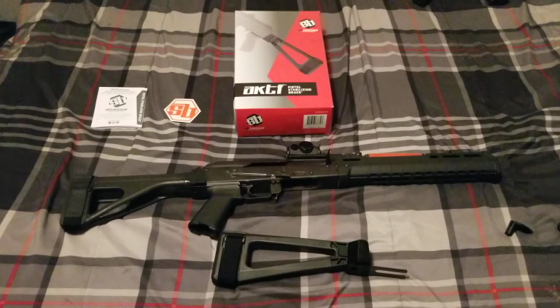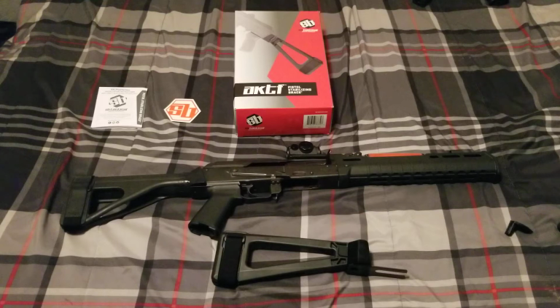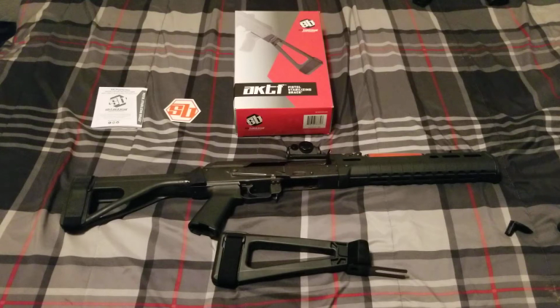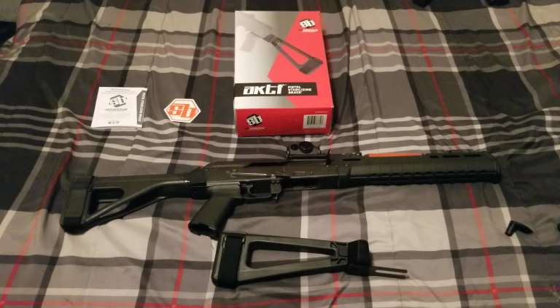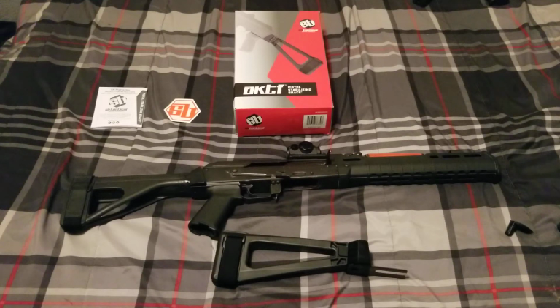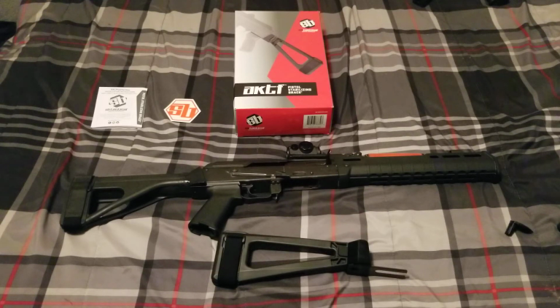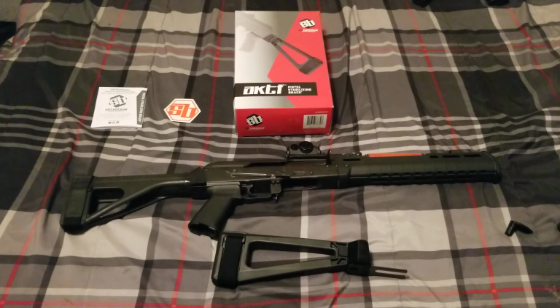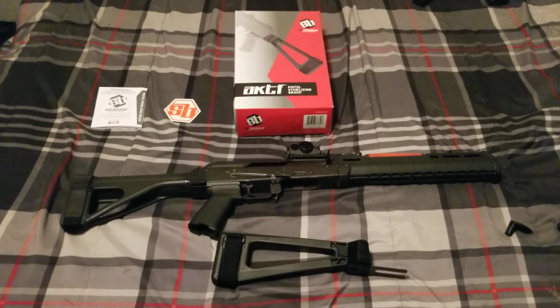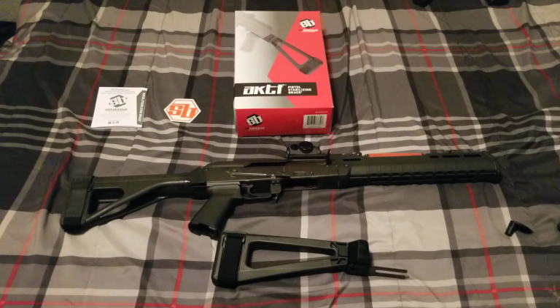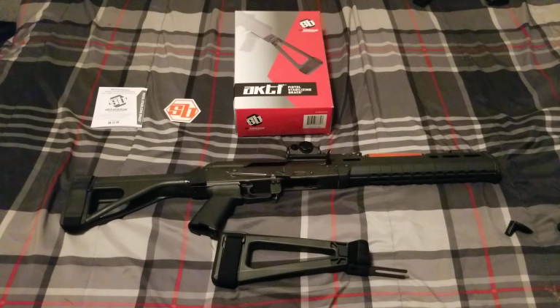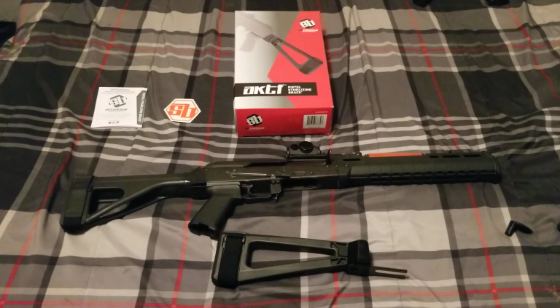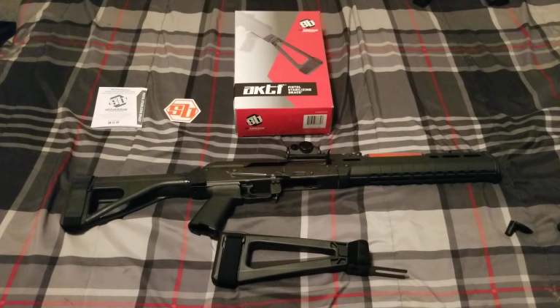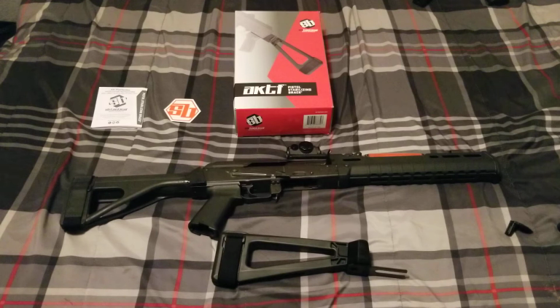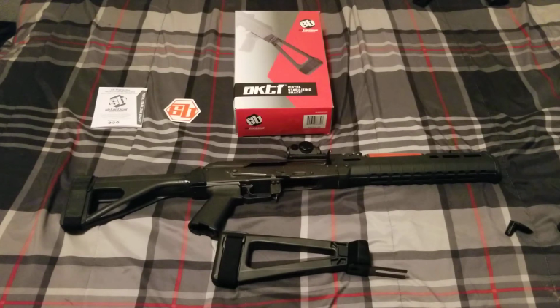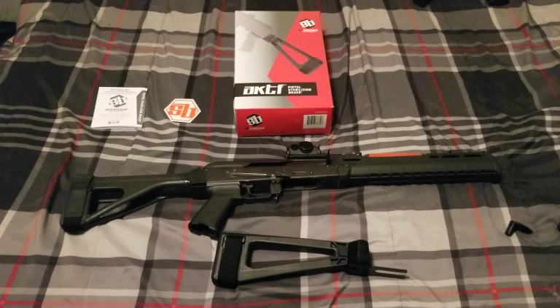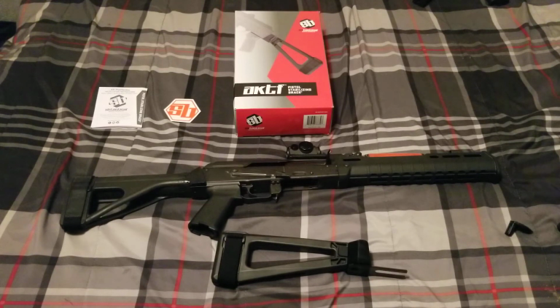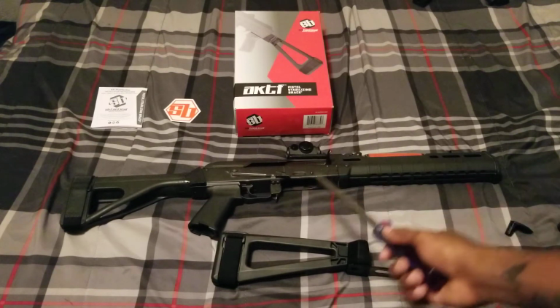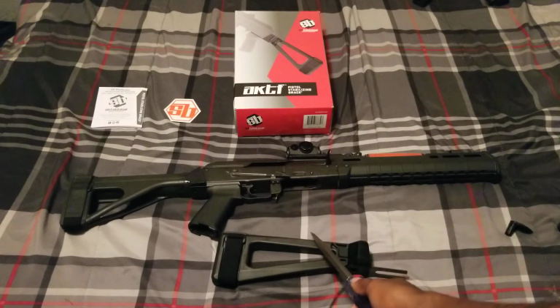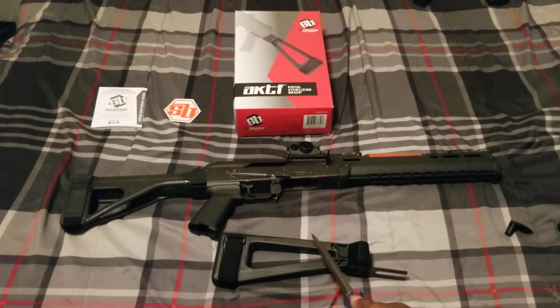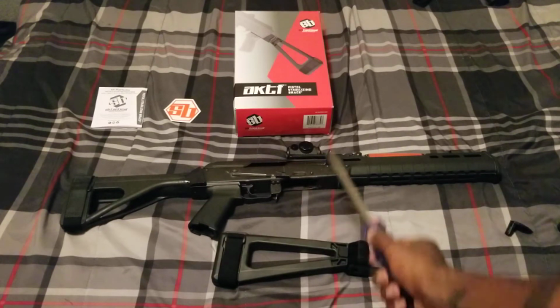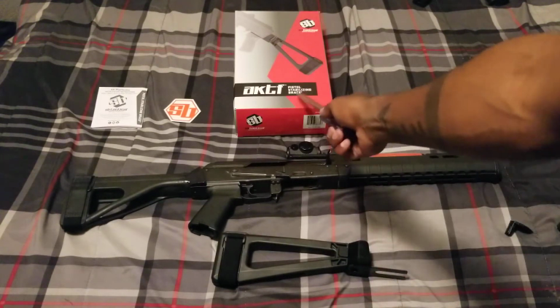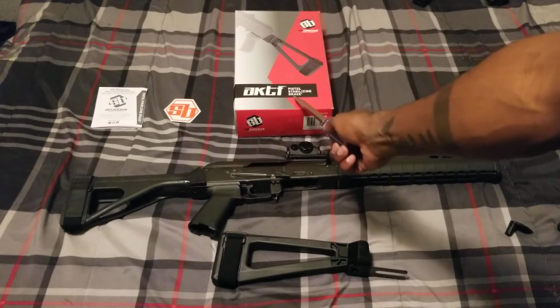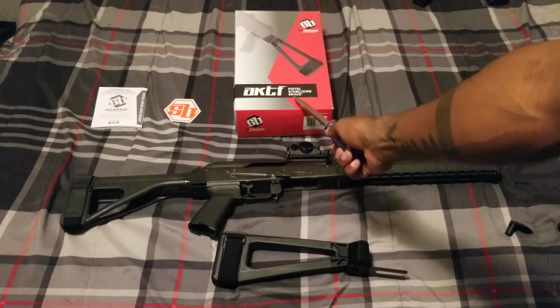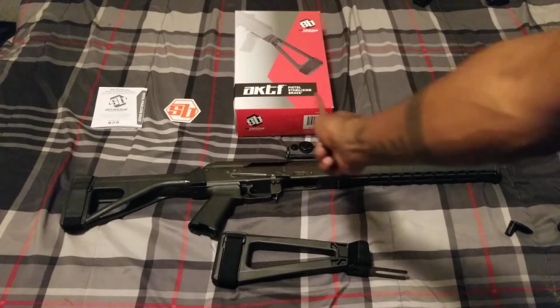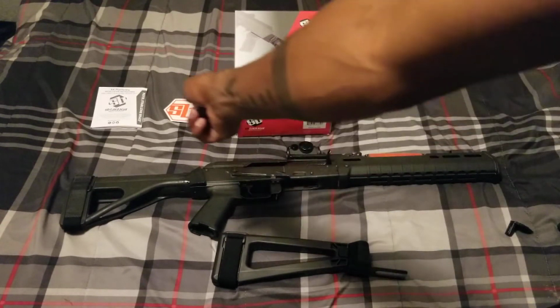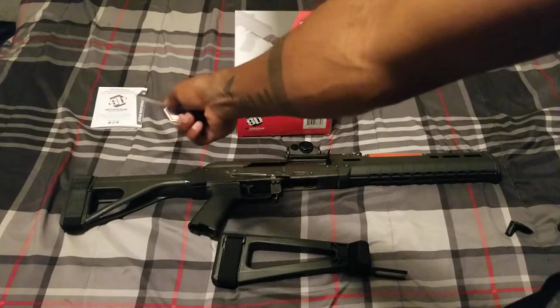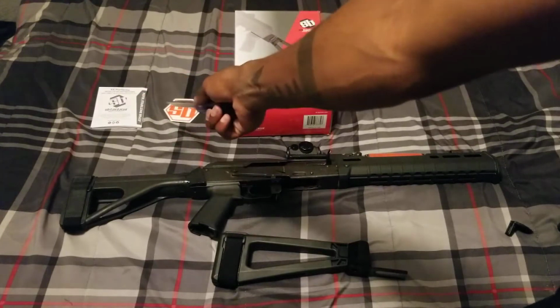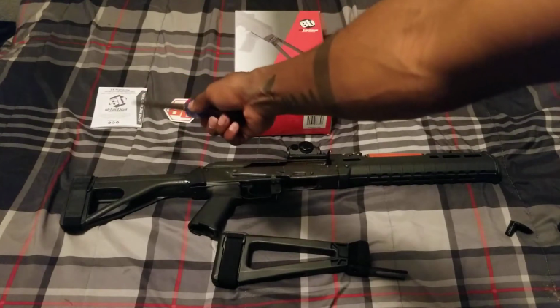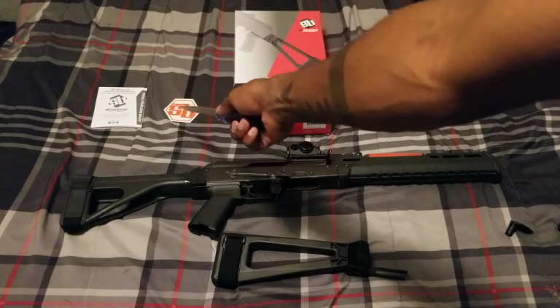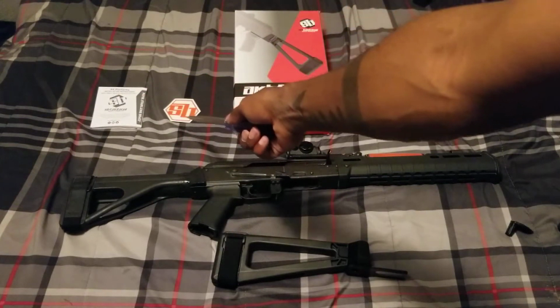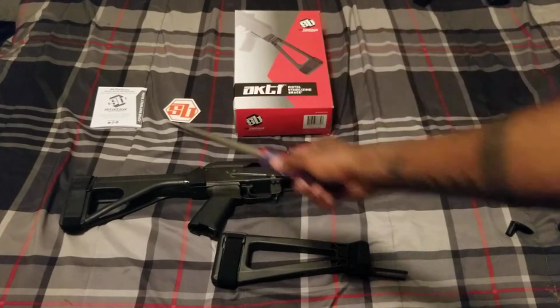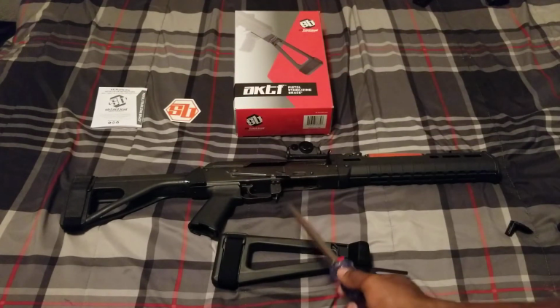I'm making this video because I haven't seen any videos on this product yet, so I figured I'll put one on here. This is the product, this is the box it comes in, and those are the items inside the box along with the product.